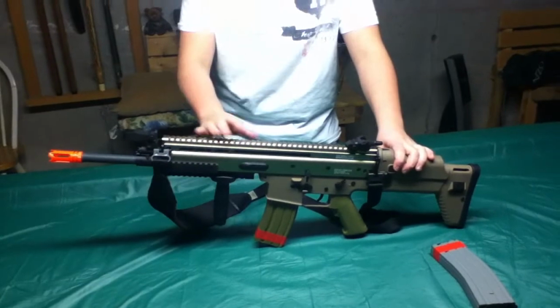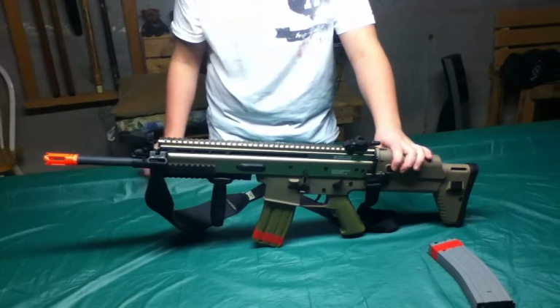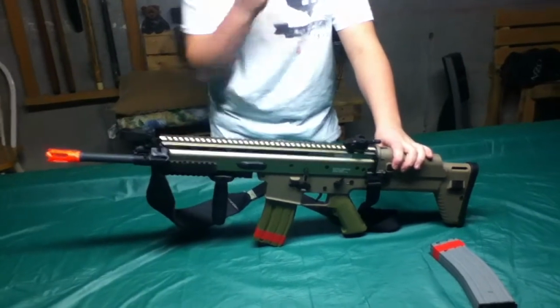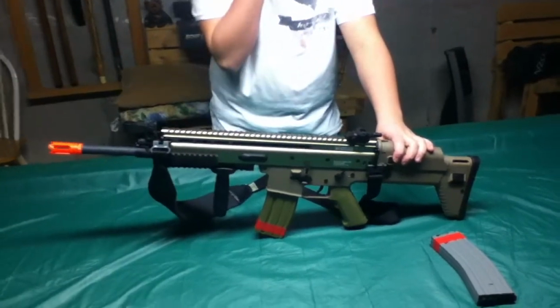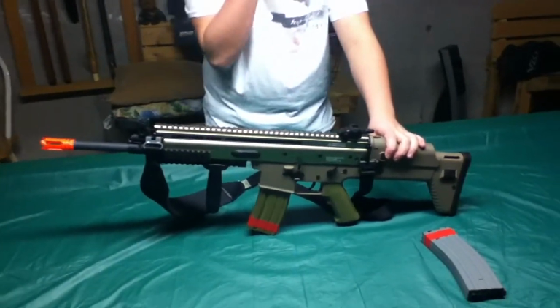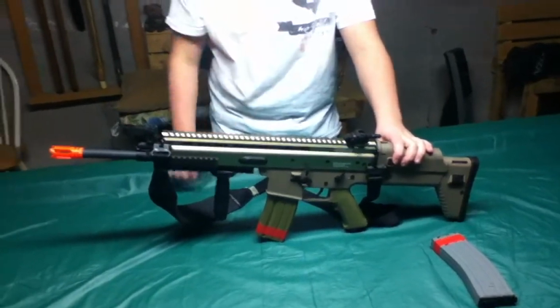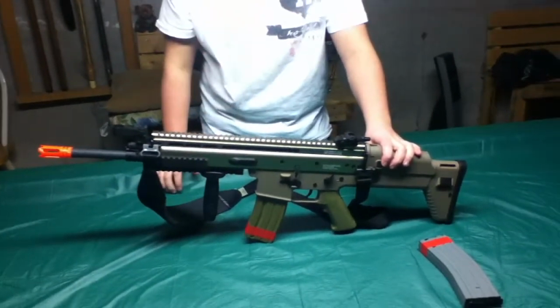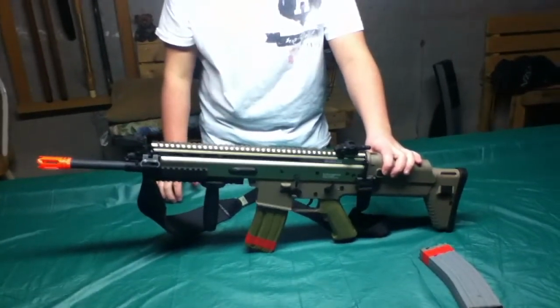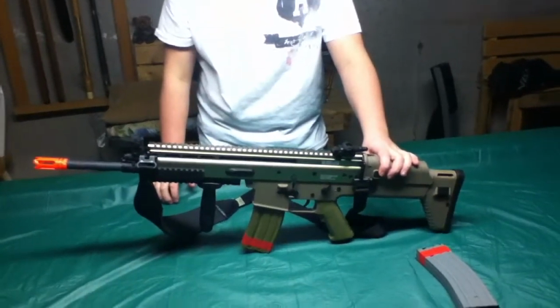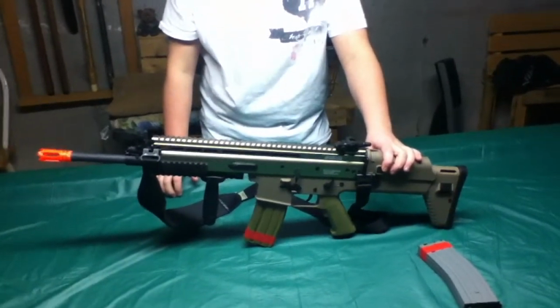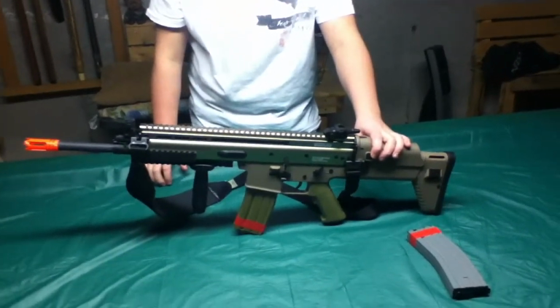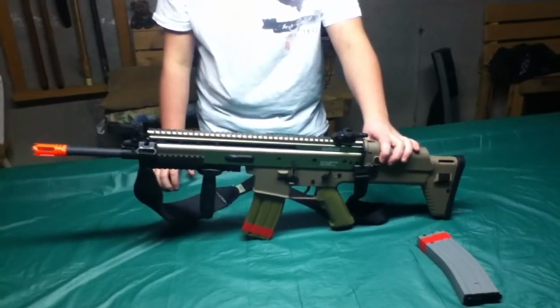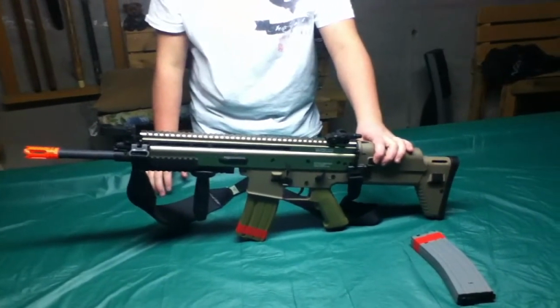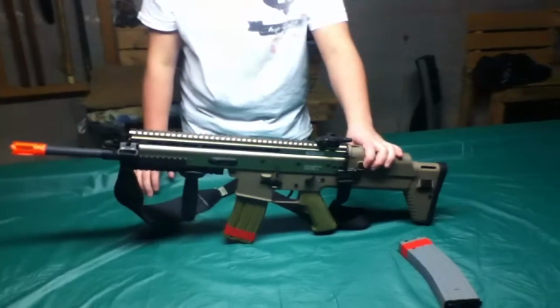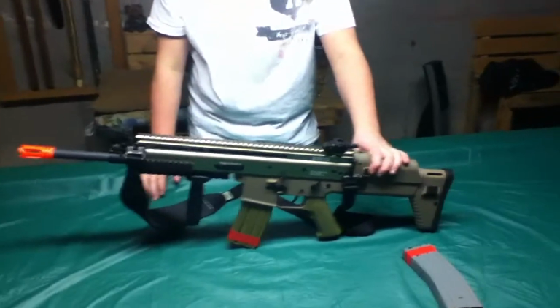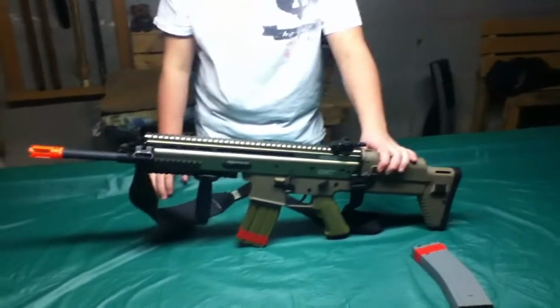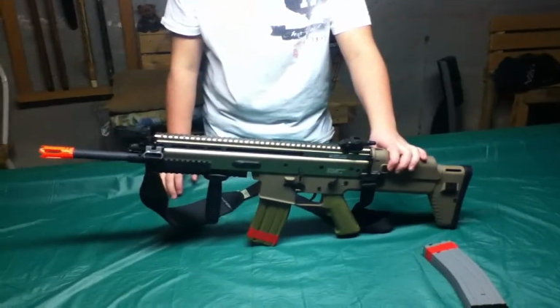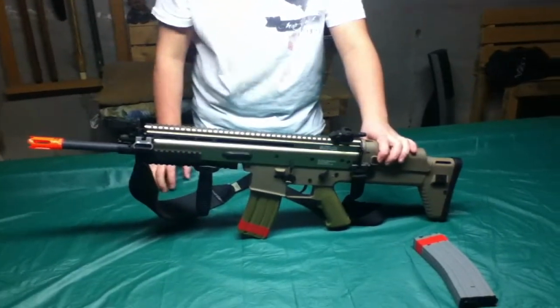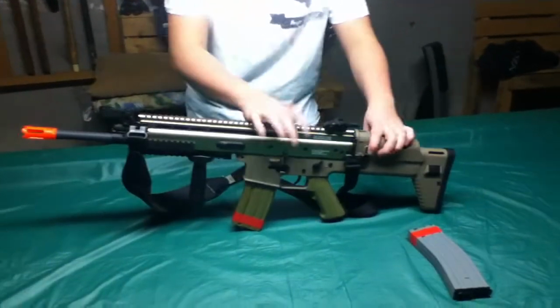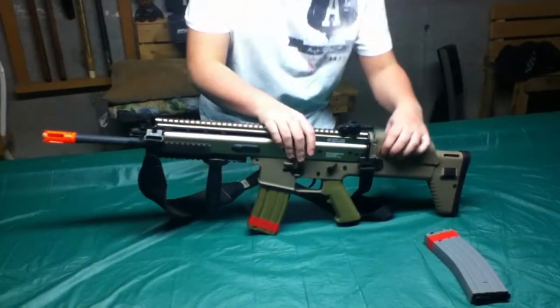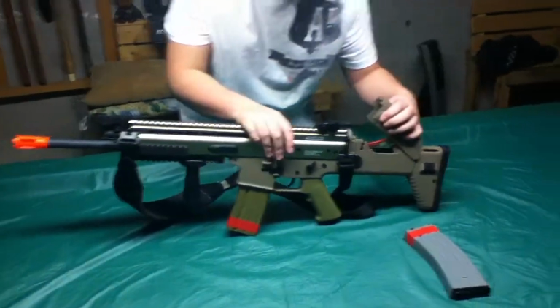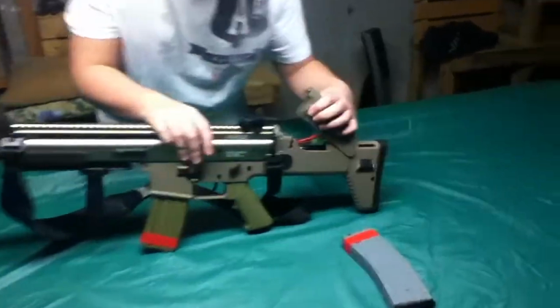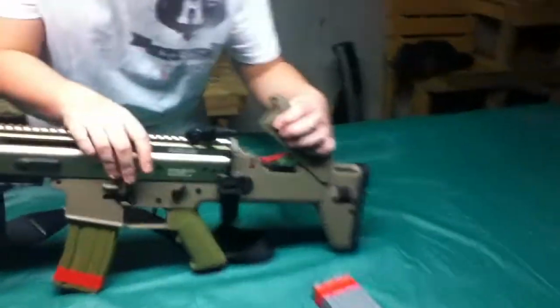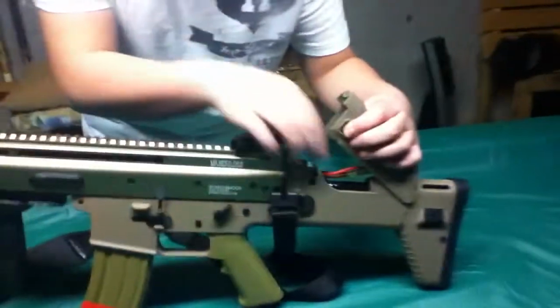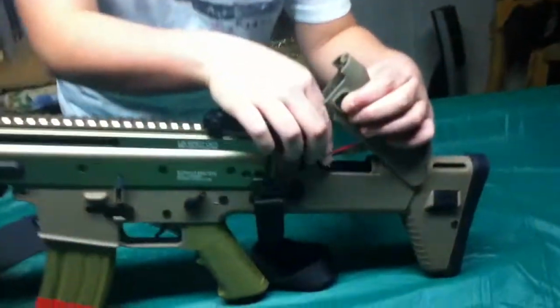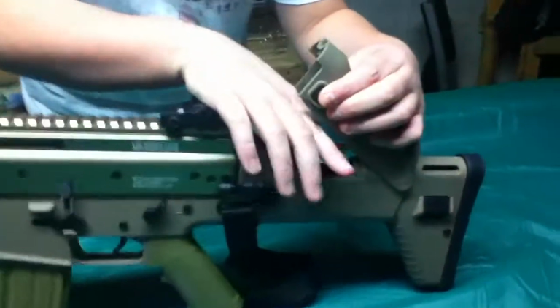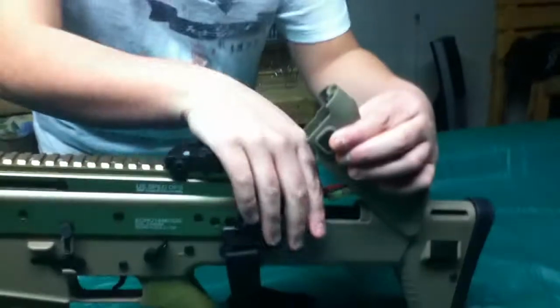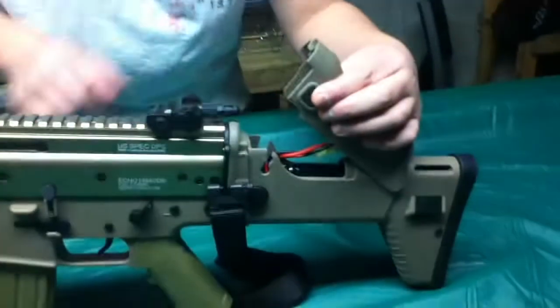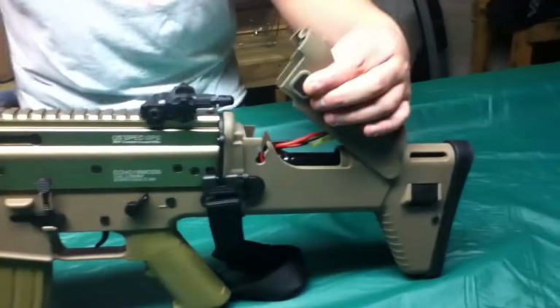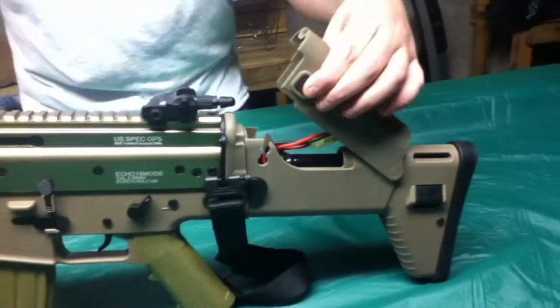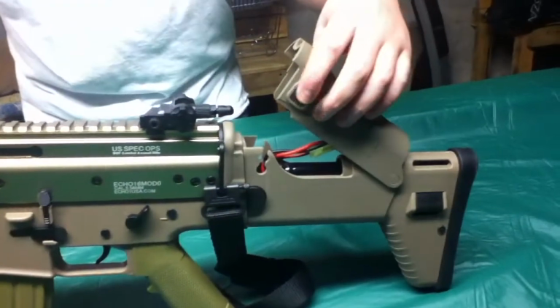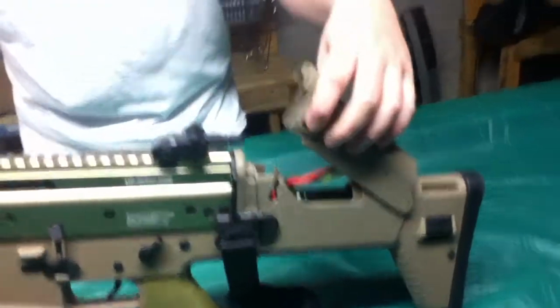This is the Echo One ASC Scar and Tan. The FPS on this gun is around 385 to 400. I got a cheek riser right here. This is the battery compartment — 8.4 volt, and I got it in there right now.